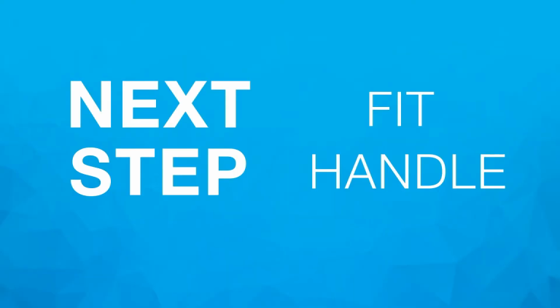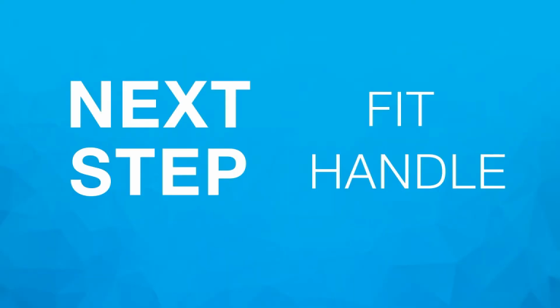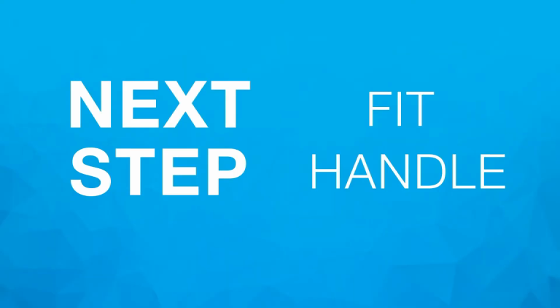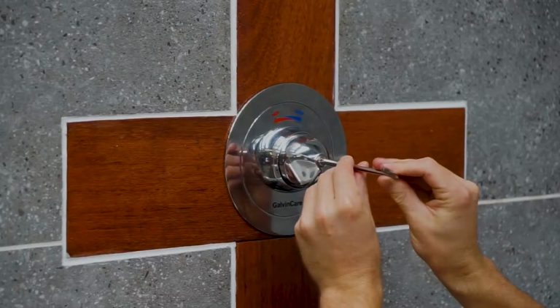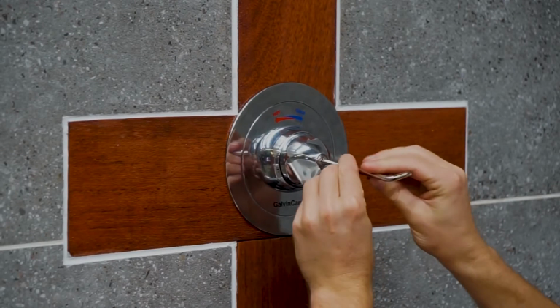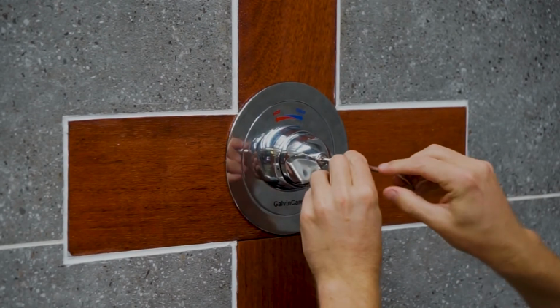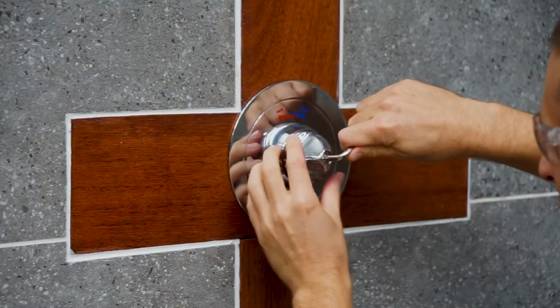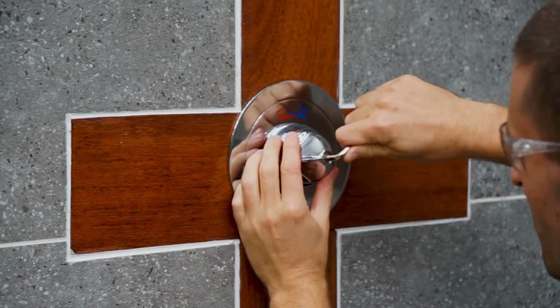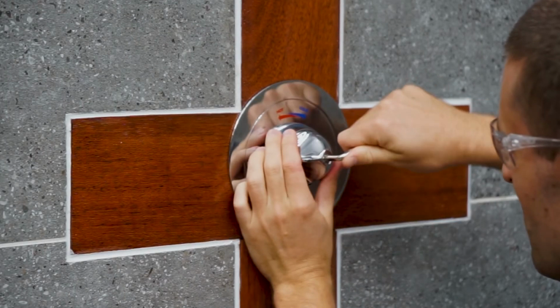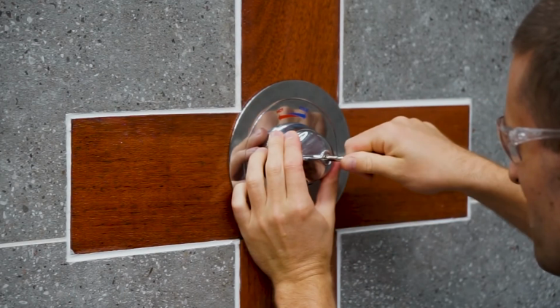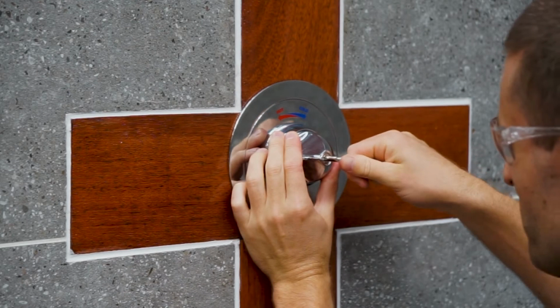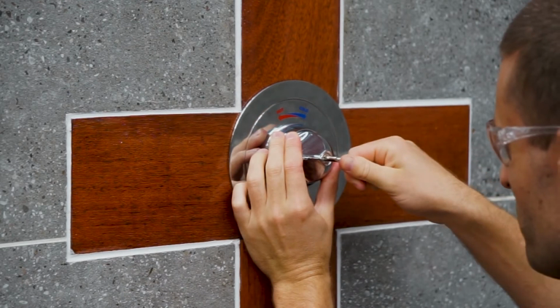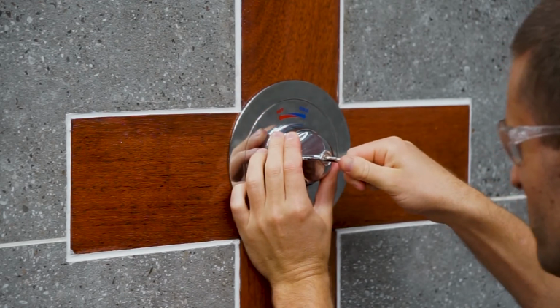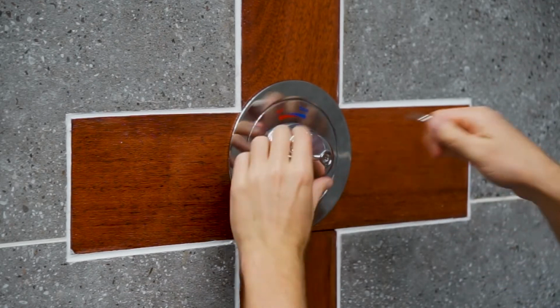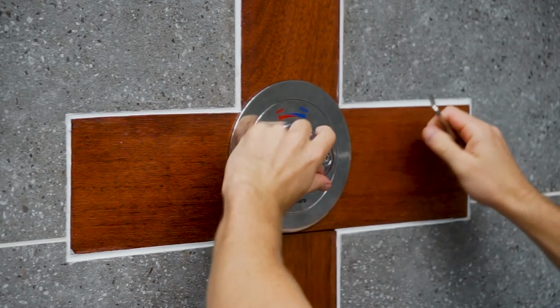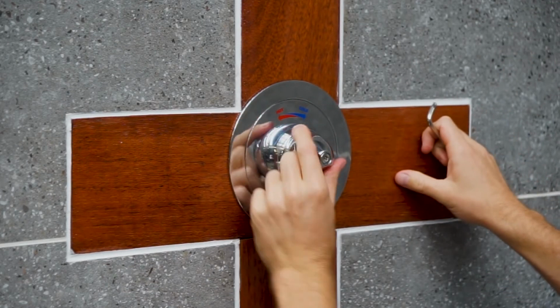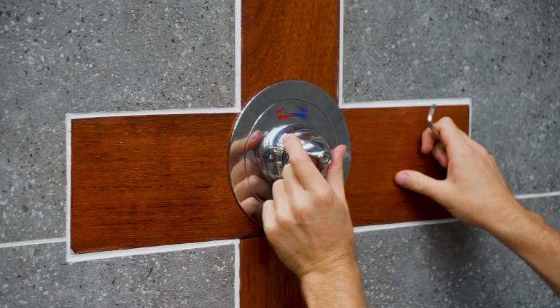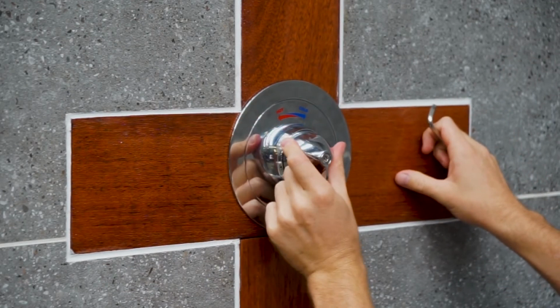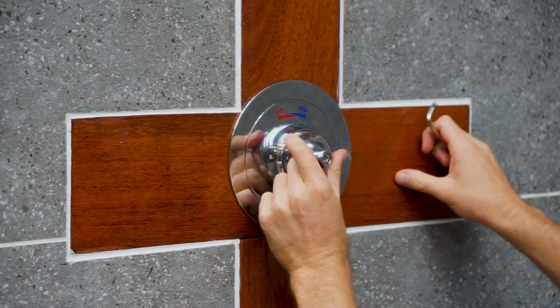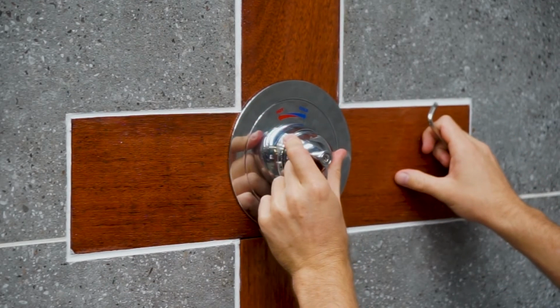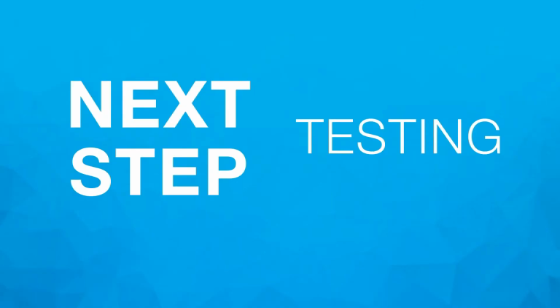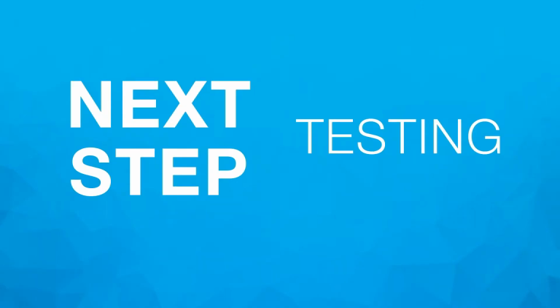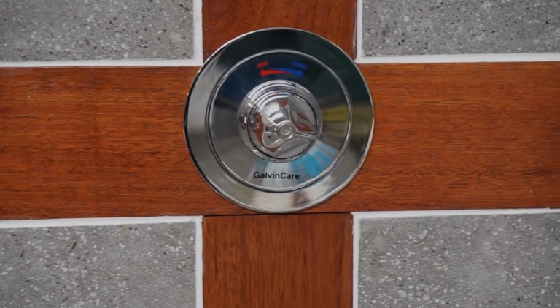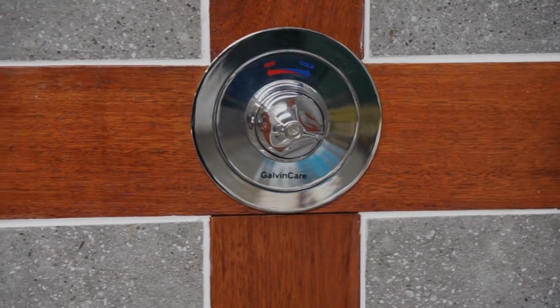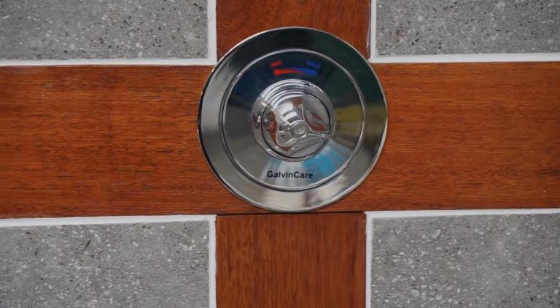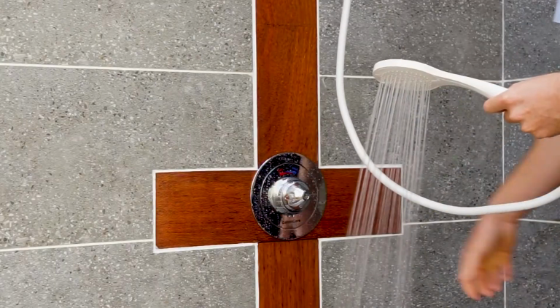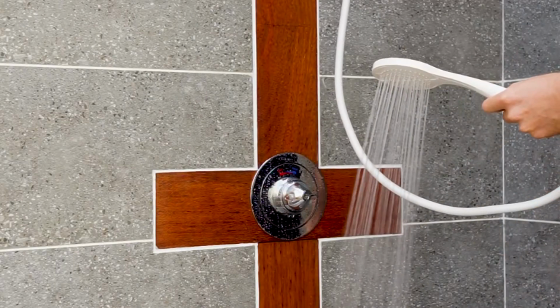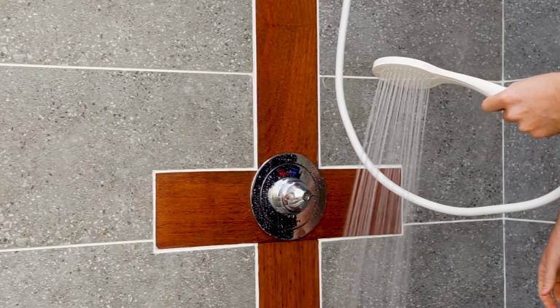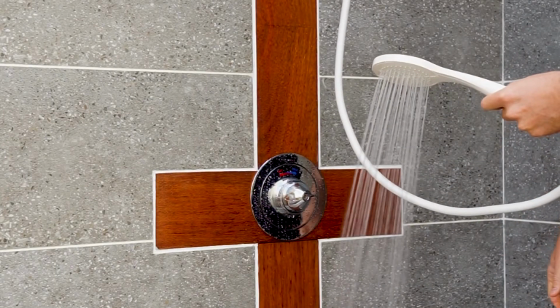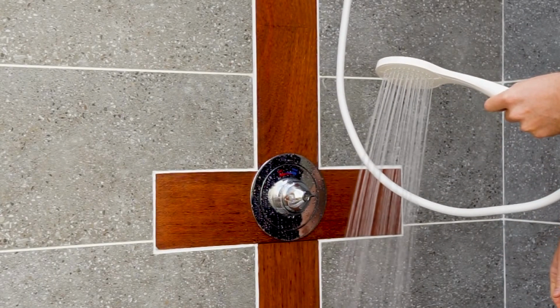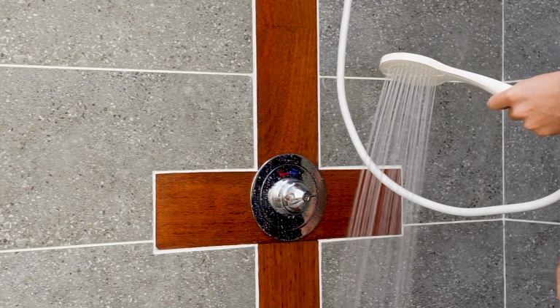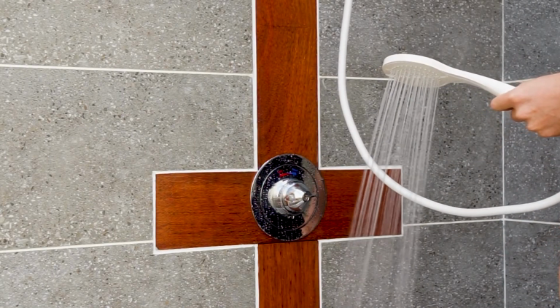Fit handle: Secure the handle with the supplied tamper-proof screw. Ensure handle is orientated correctly, as shown. Testing: Once installed, turn on water and check for leaks and correct operation.